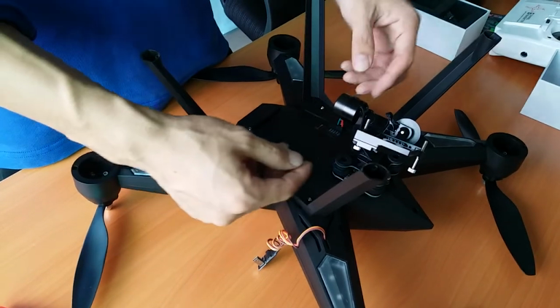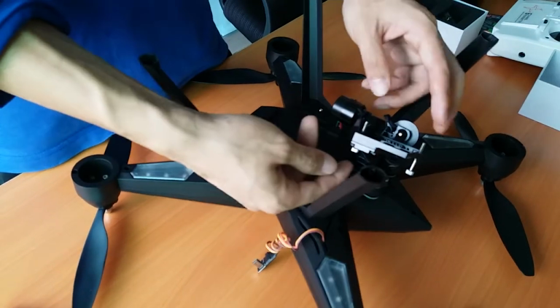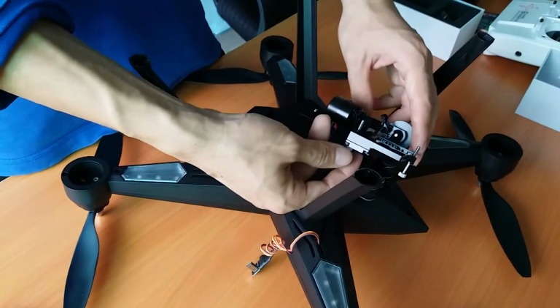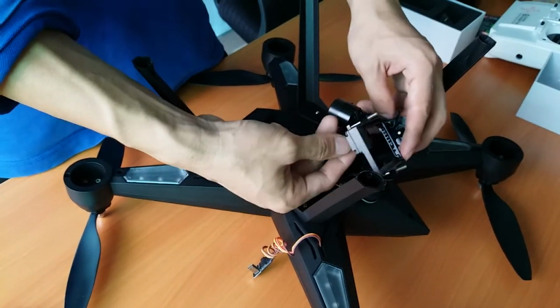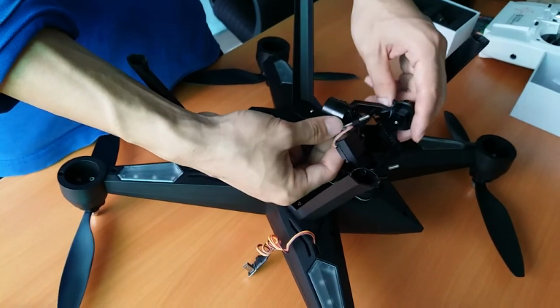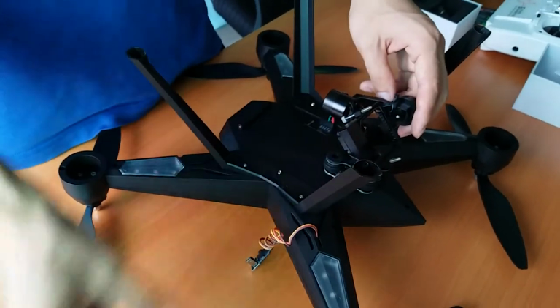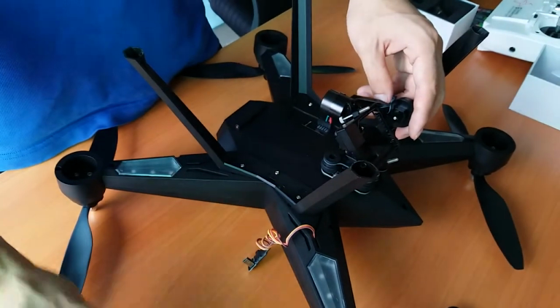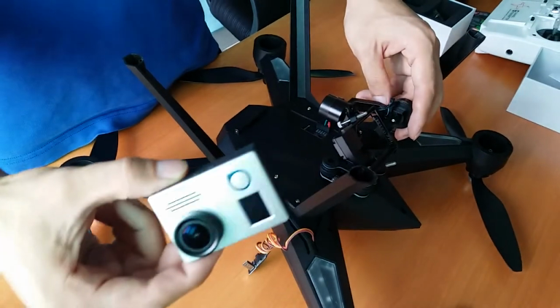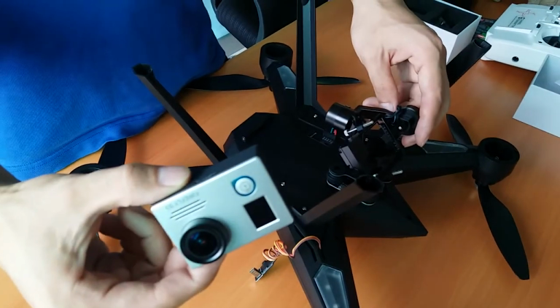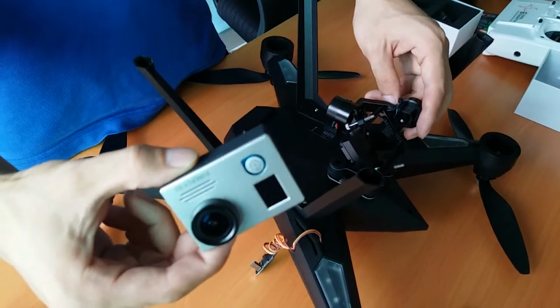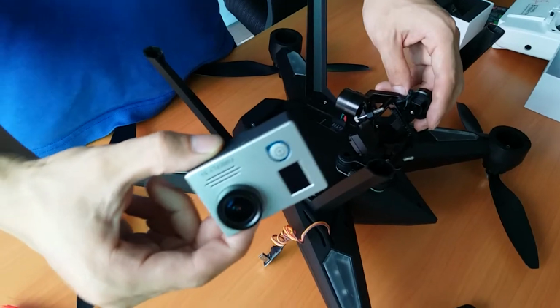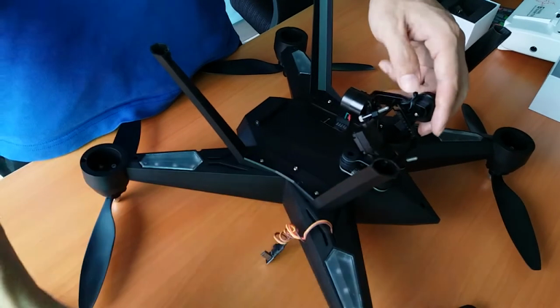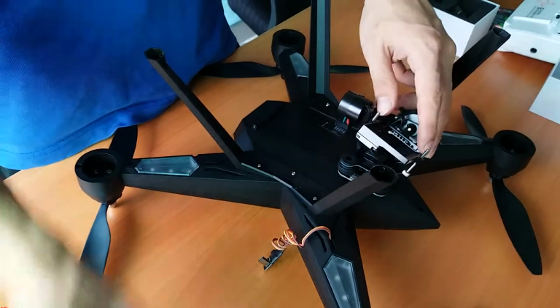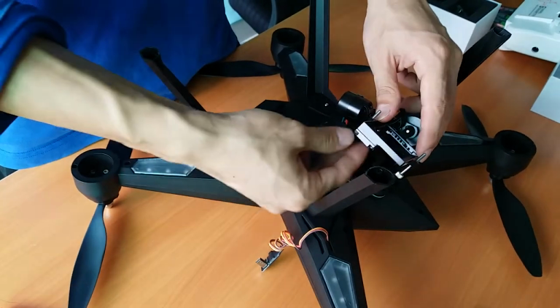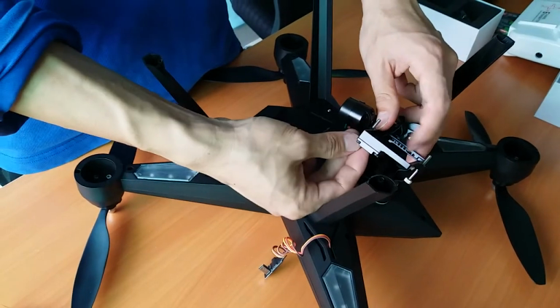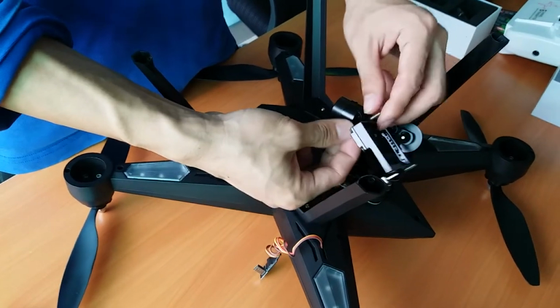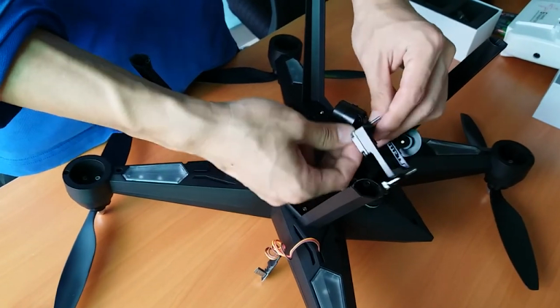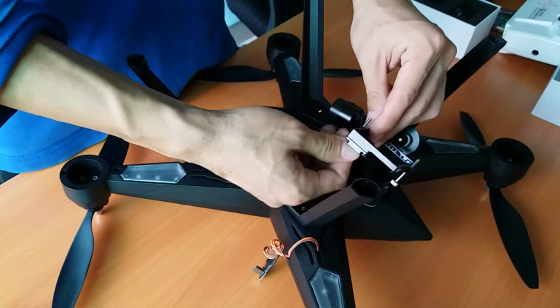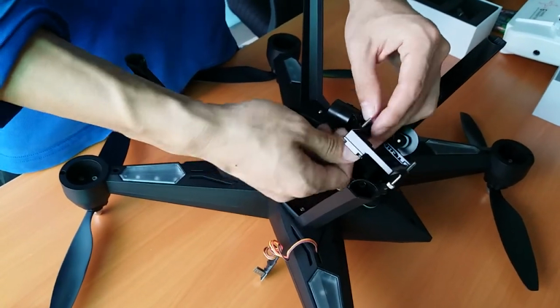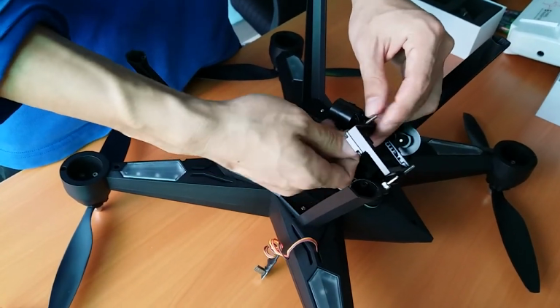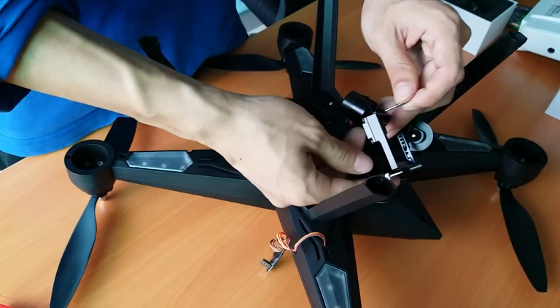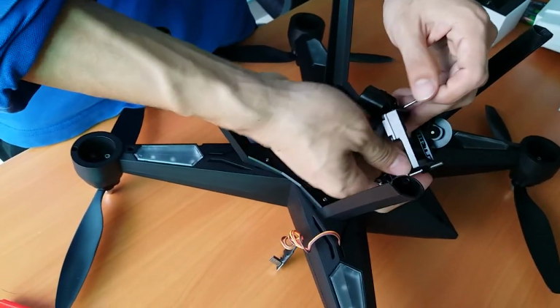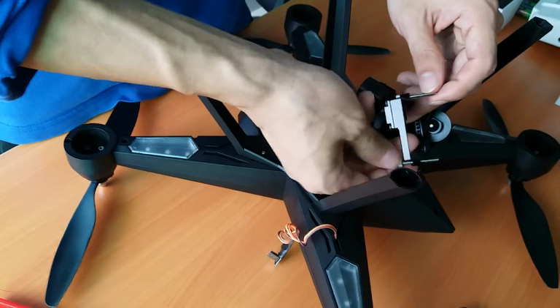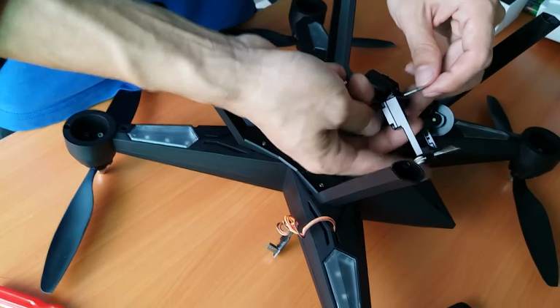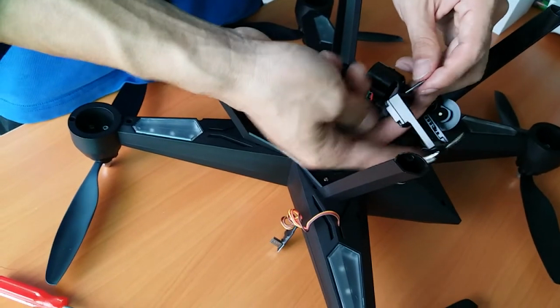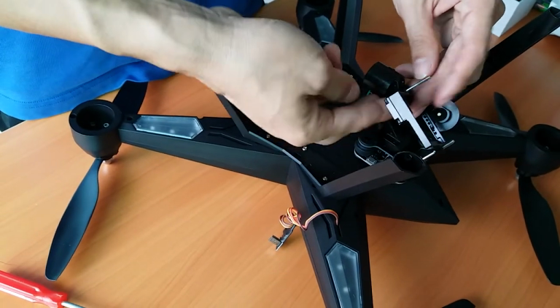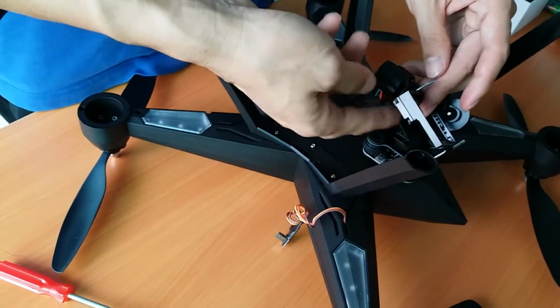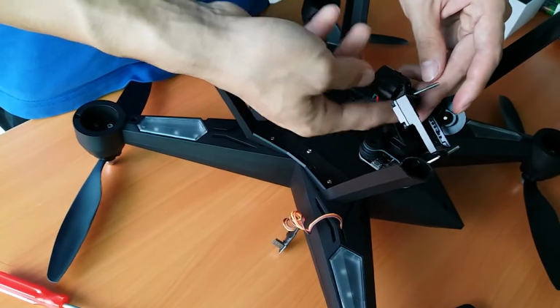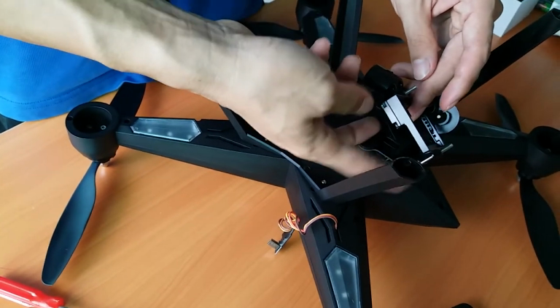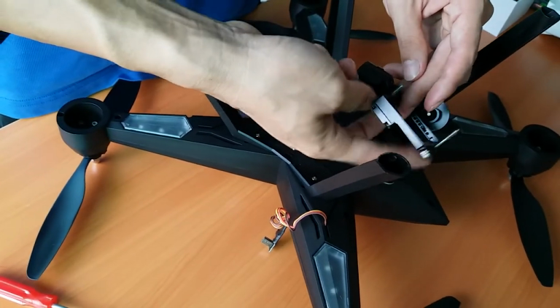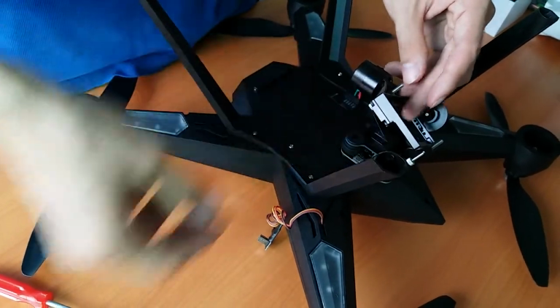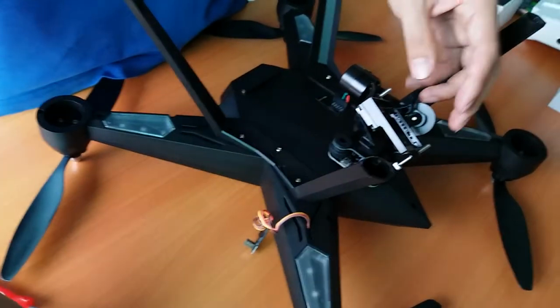Now we start to install the camera. Before we start, we have to make sure the screw is in a loose condition.